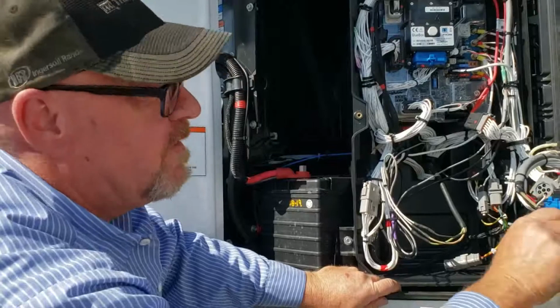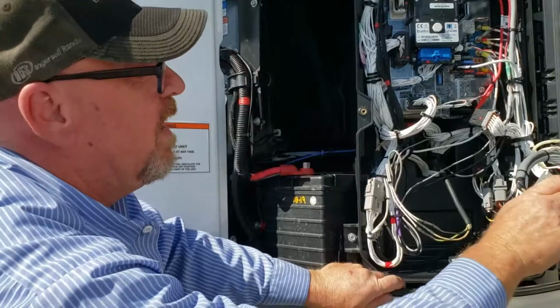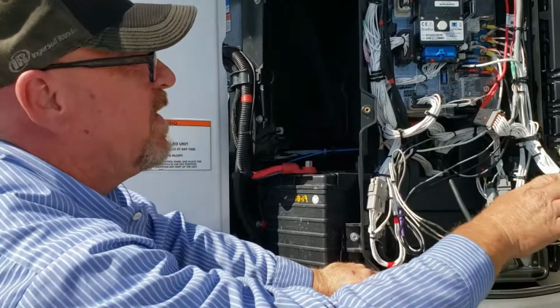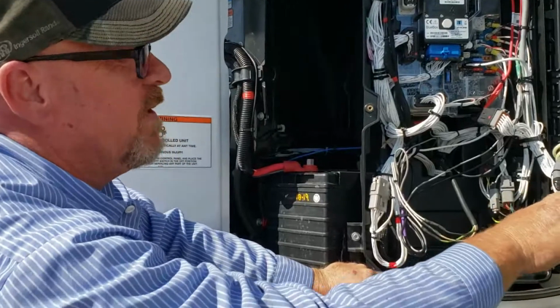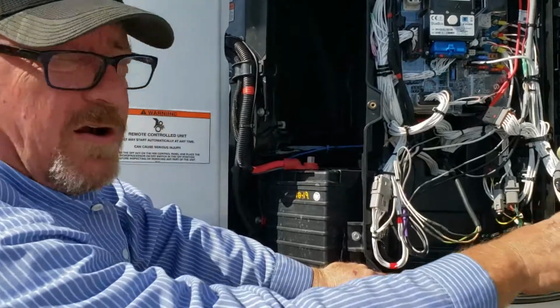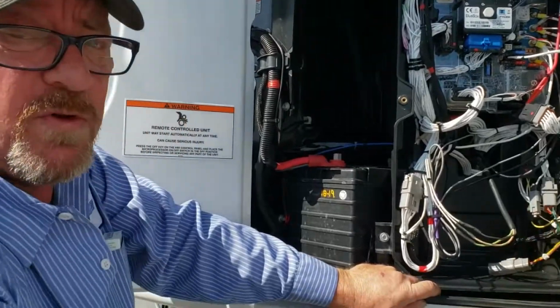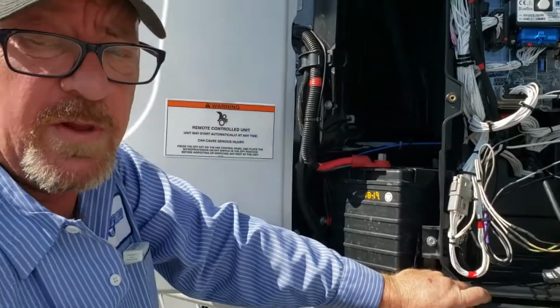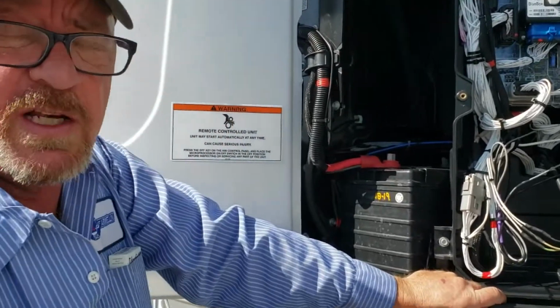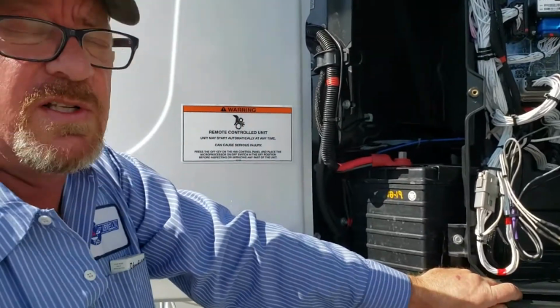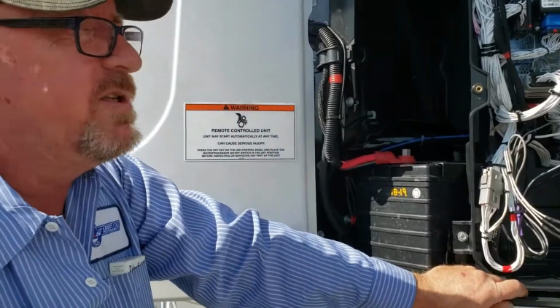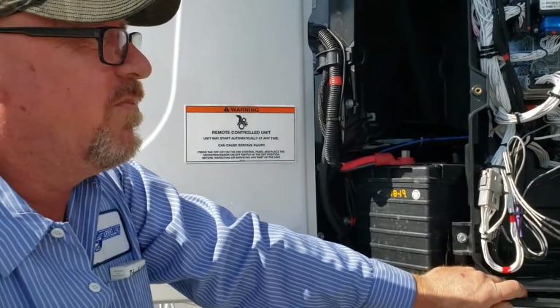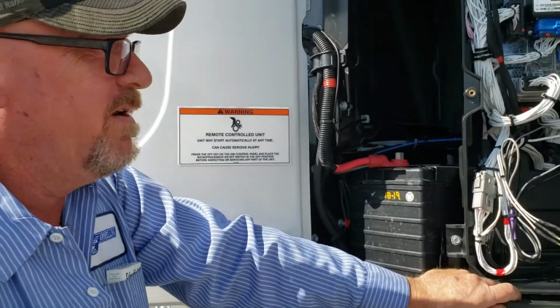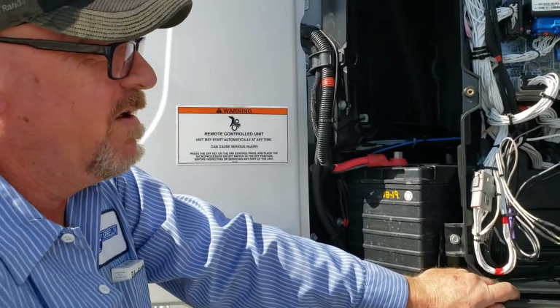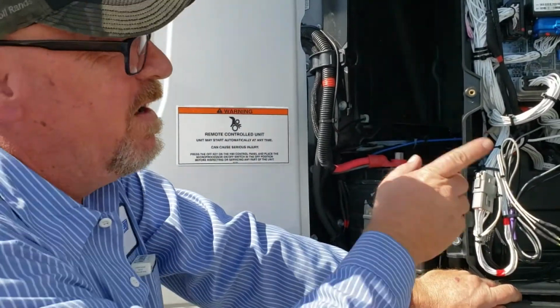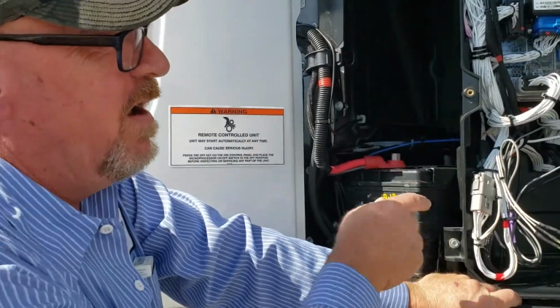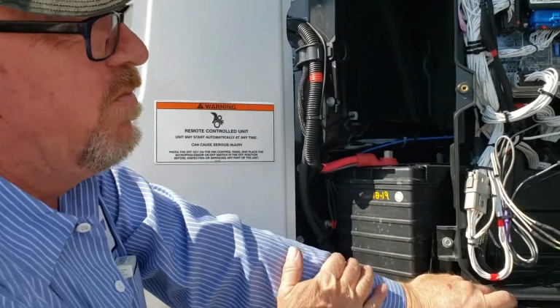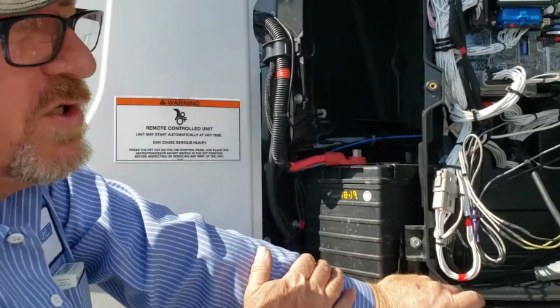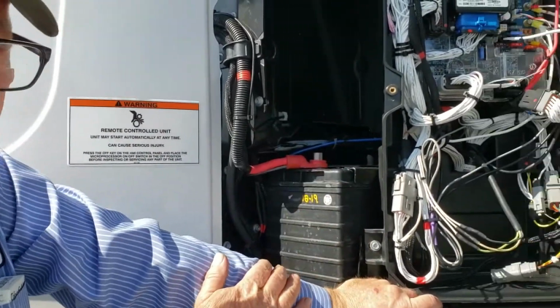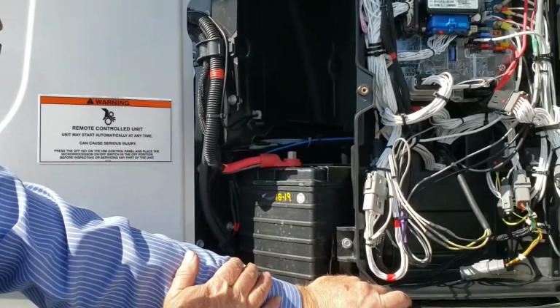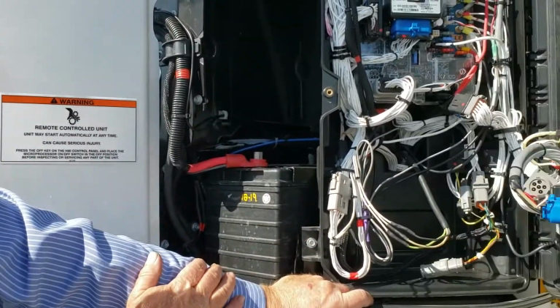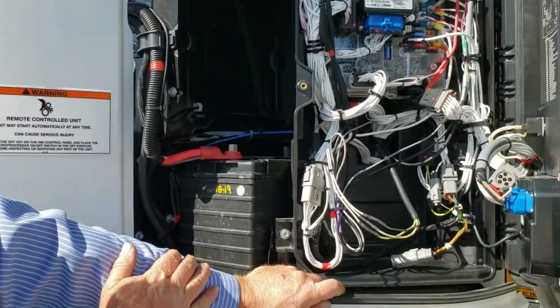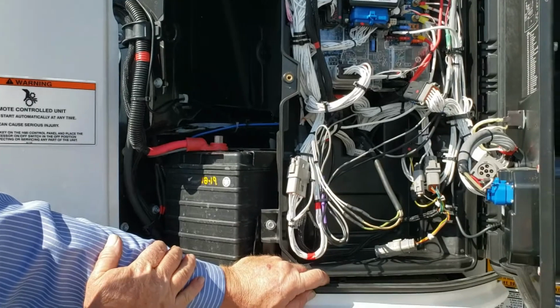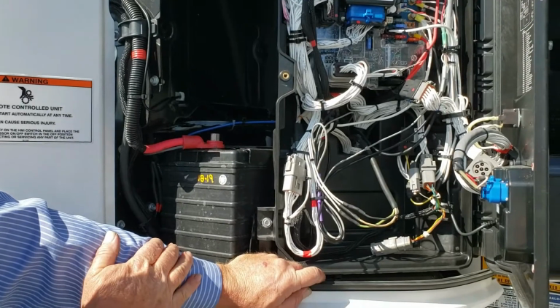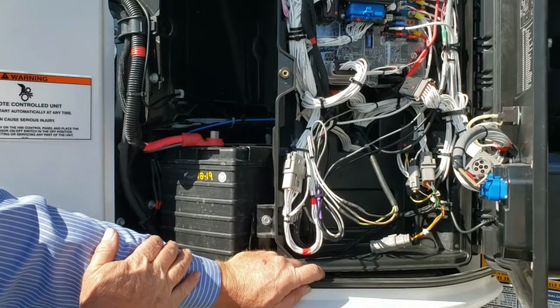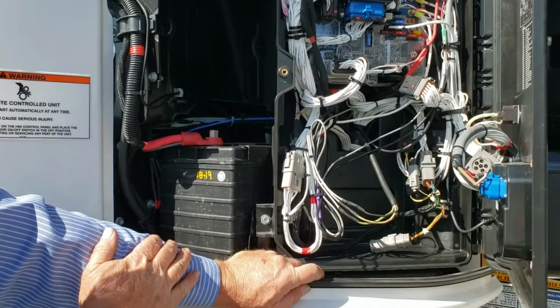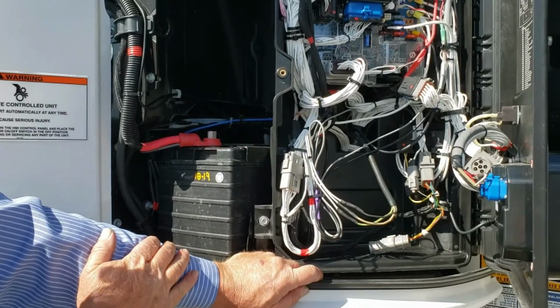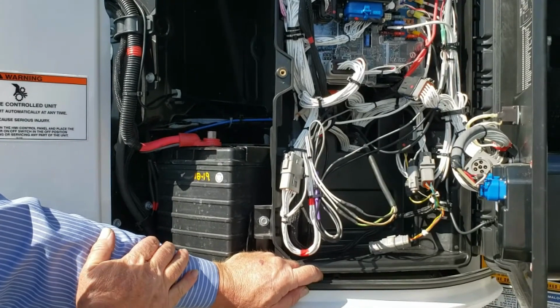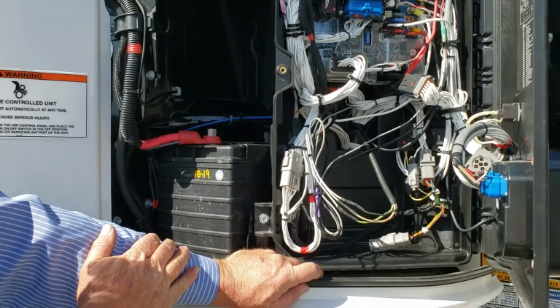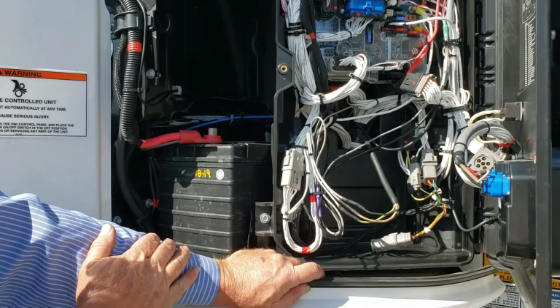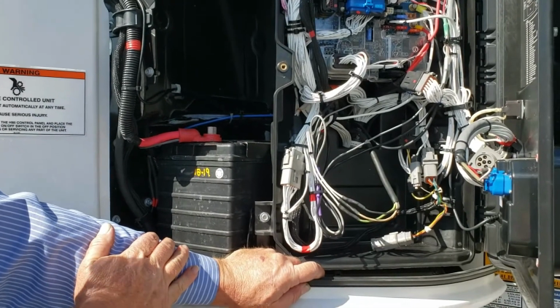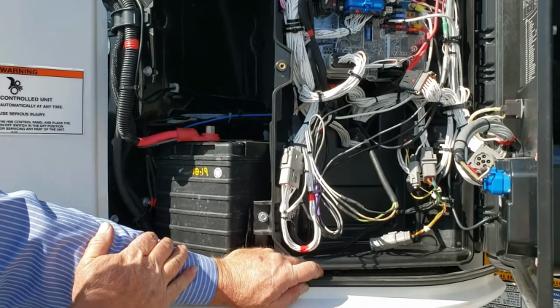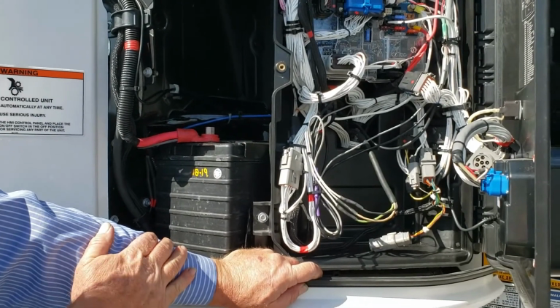Hi, I'm Keith McGarry with Armellini Express Lines Incorporated. We're just going to go over the installation of the tracking GPS system and the wiring.